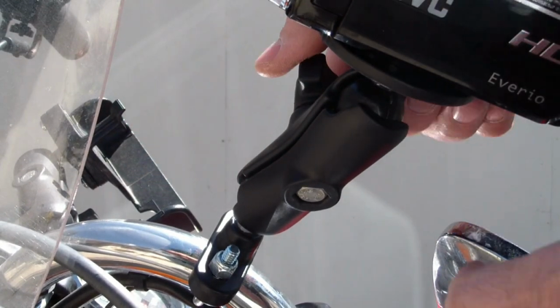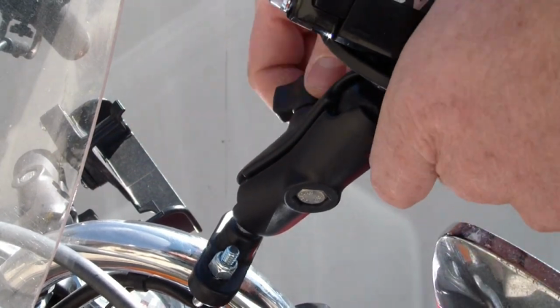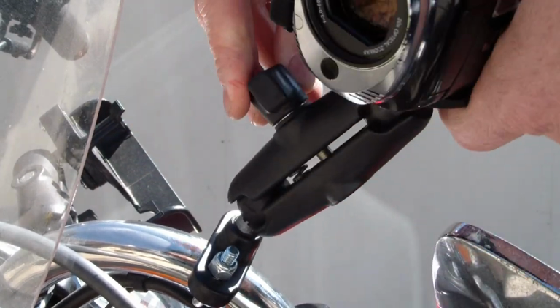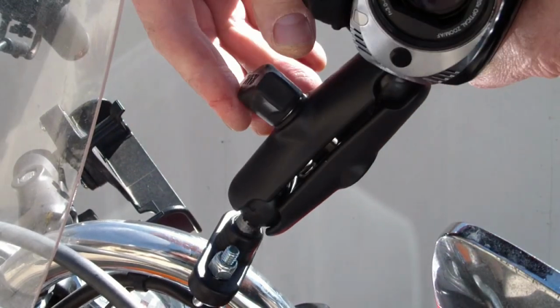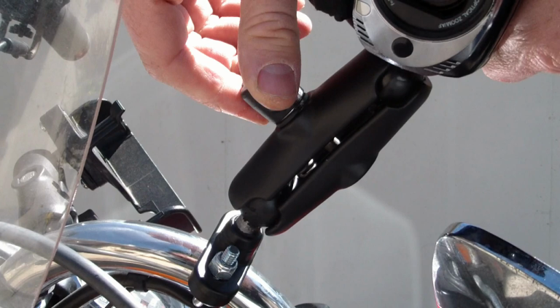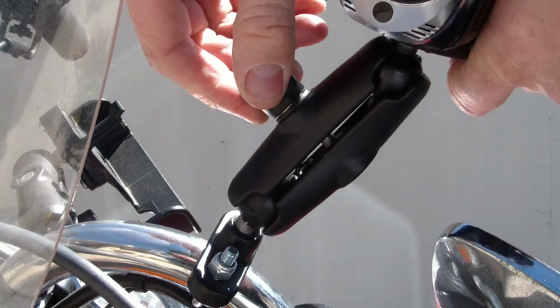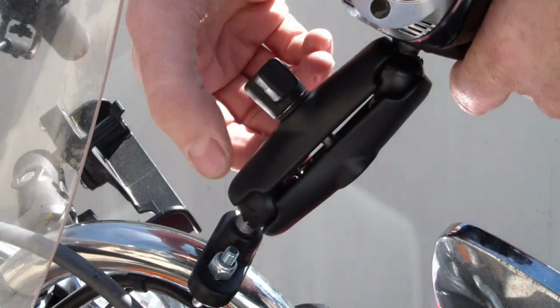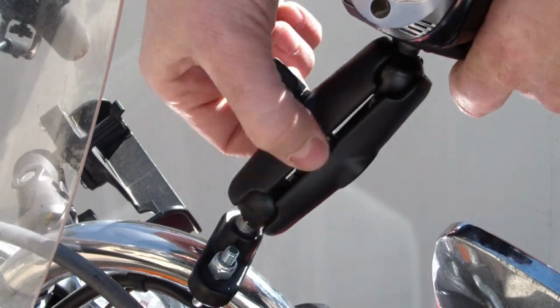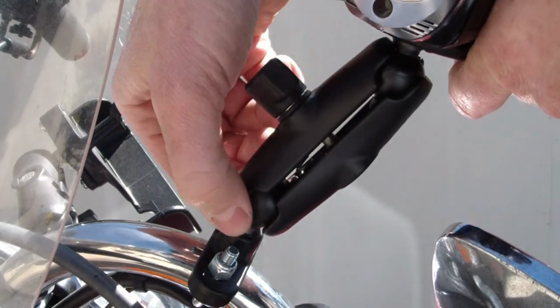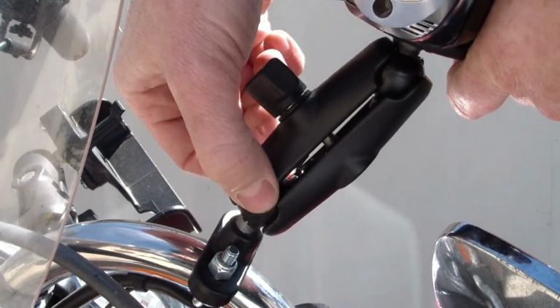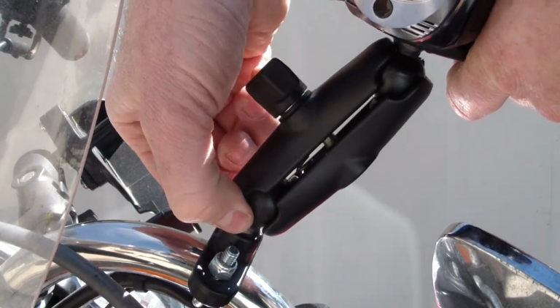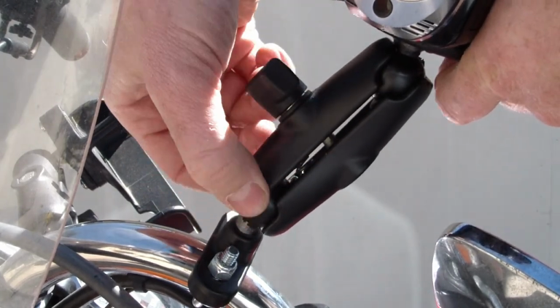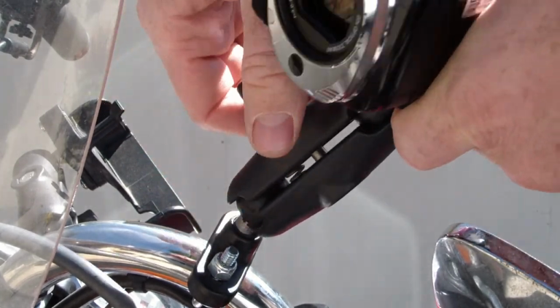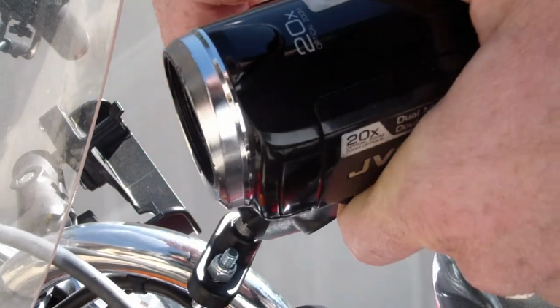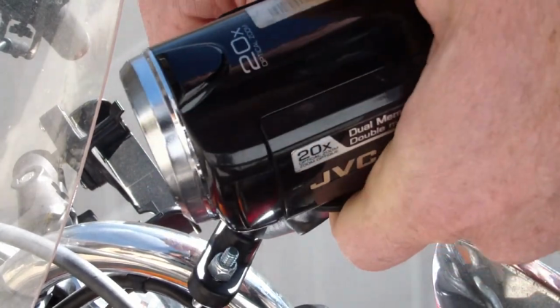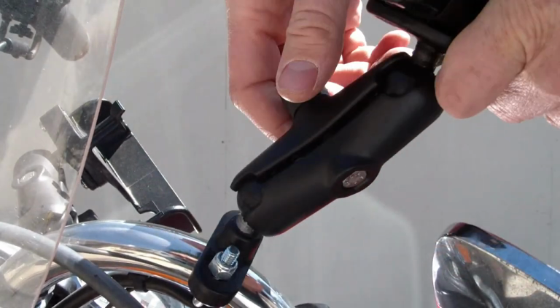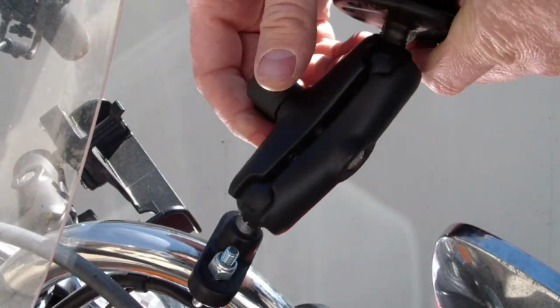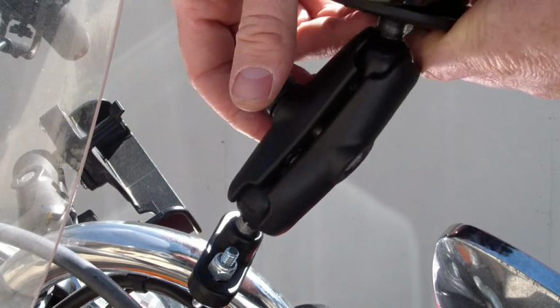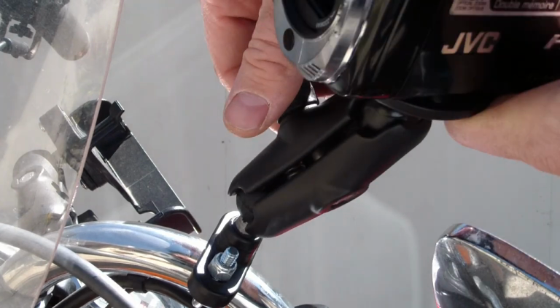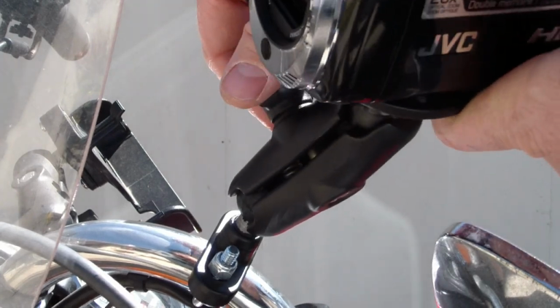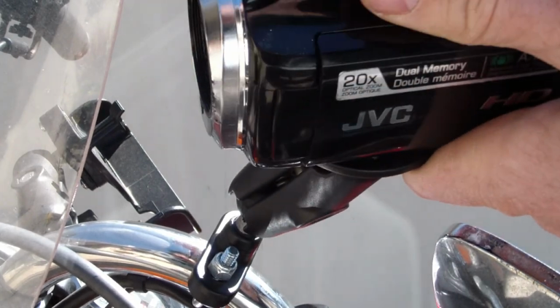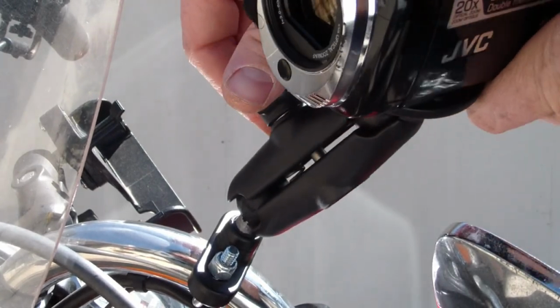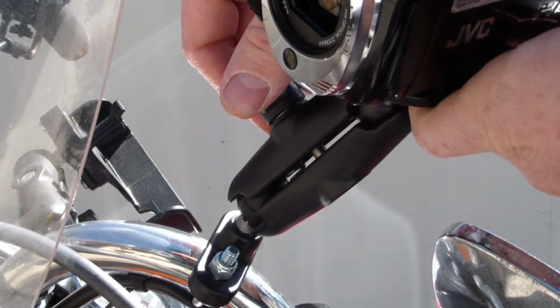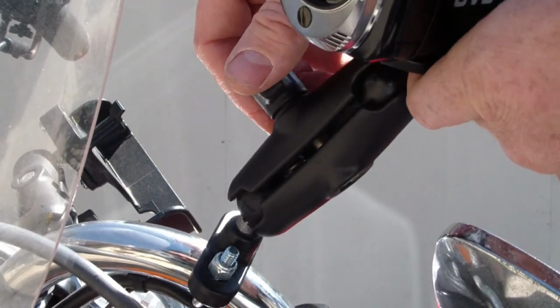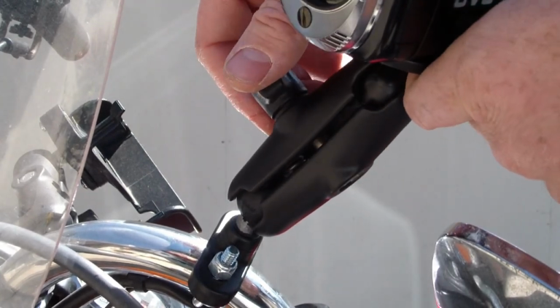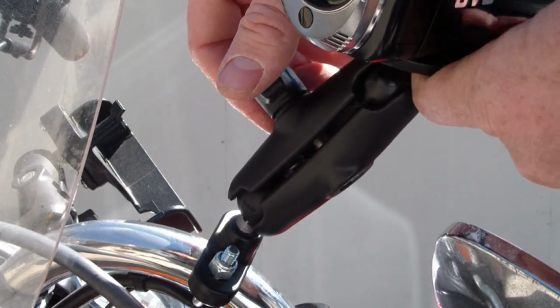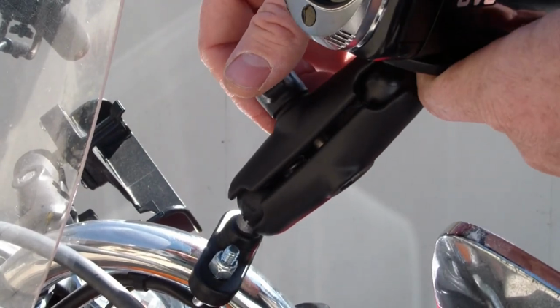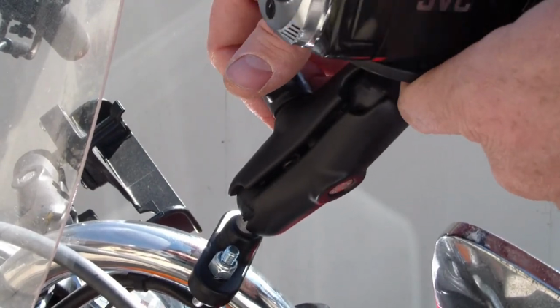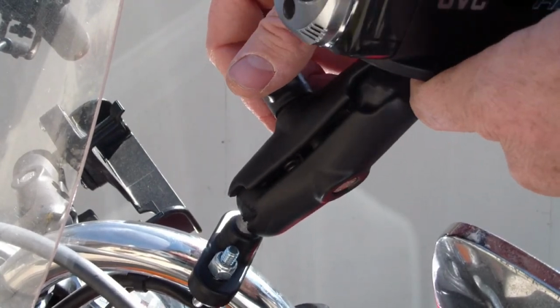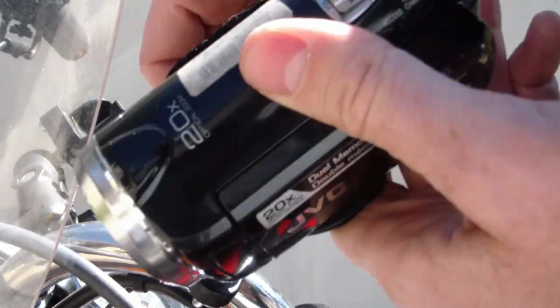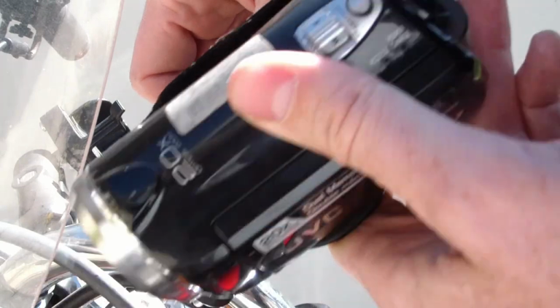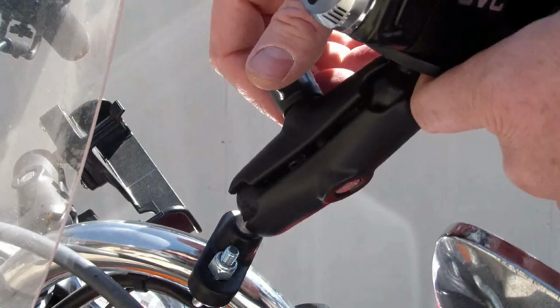This thumb screw clamps these two parts down on the ball and socket joints, and then you can move the camera pointing whichever way you want — towards yourself, towards the road ahead of you, or even at your front wheel.